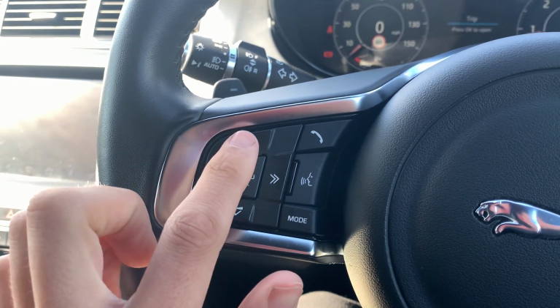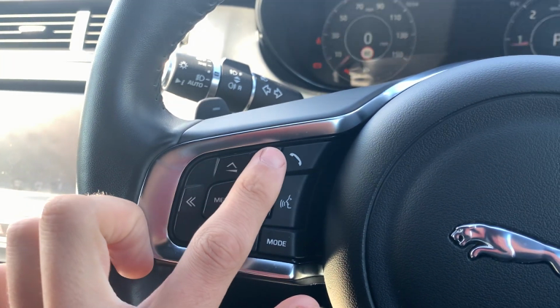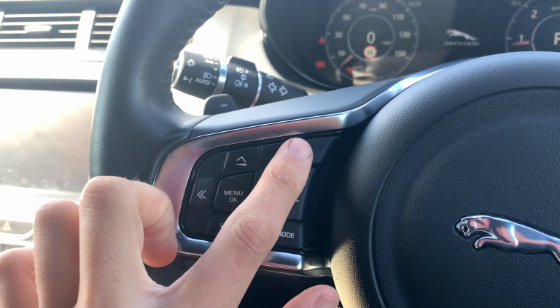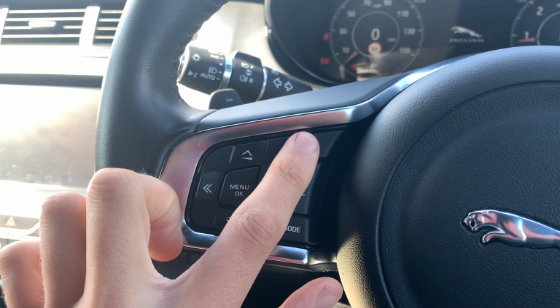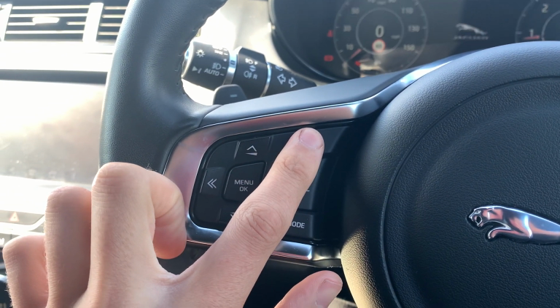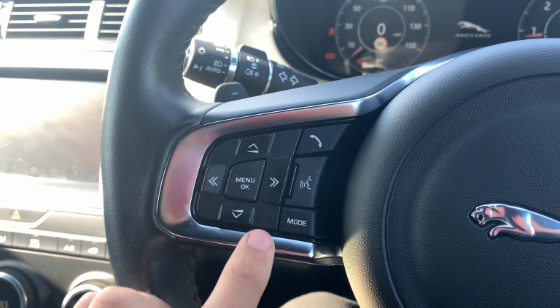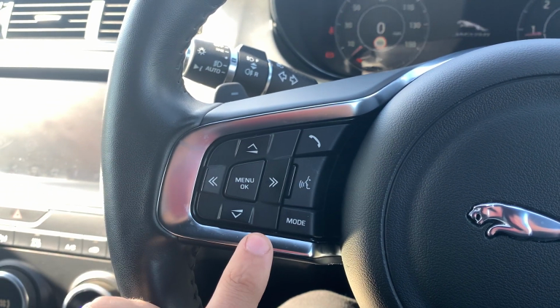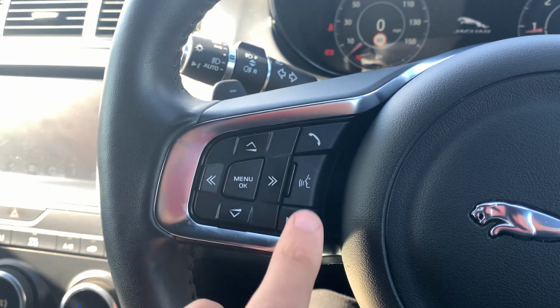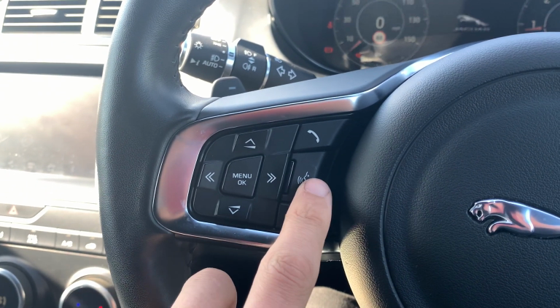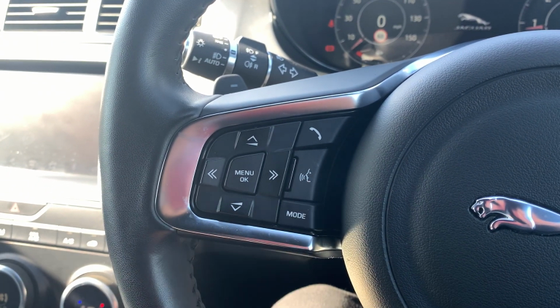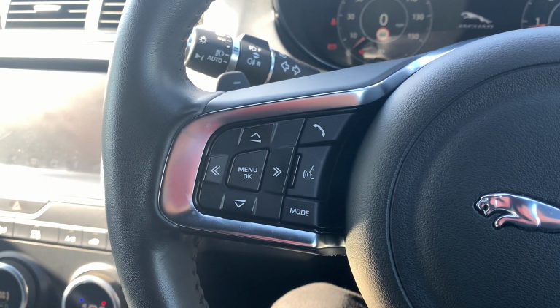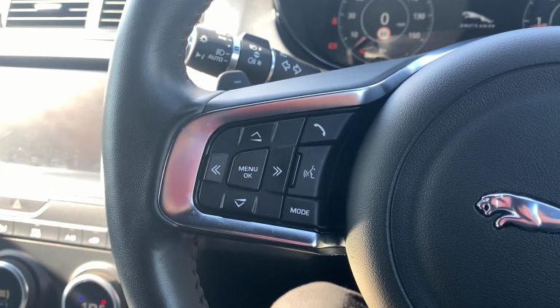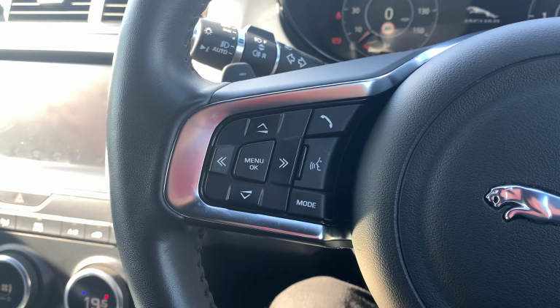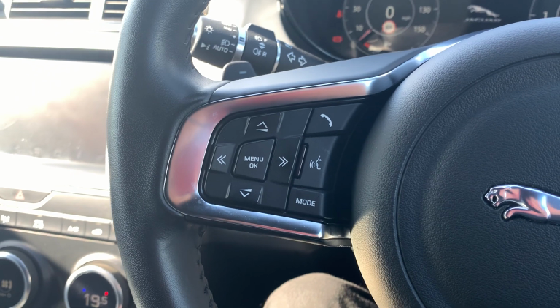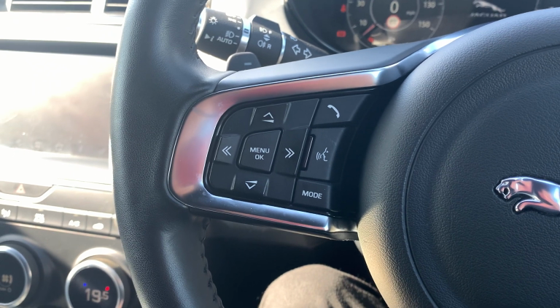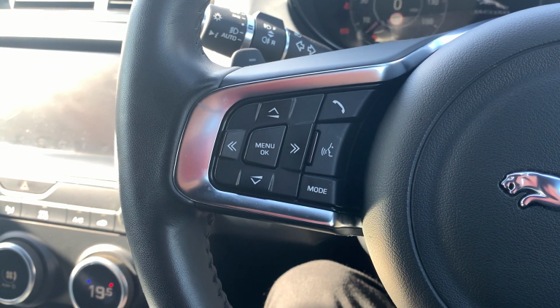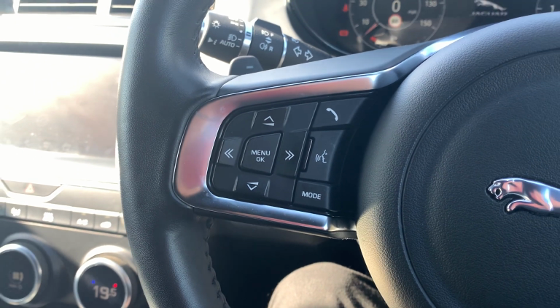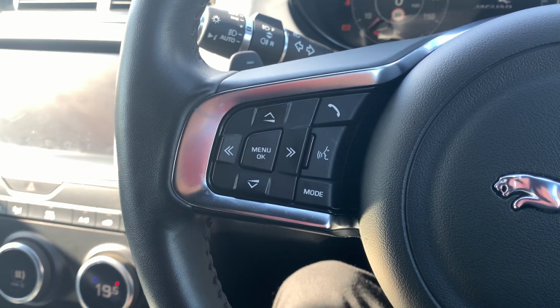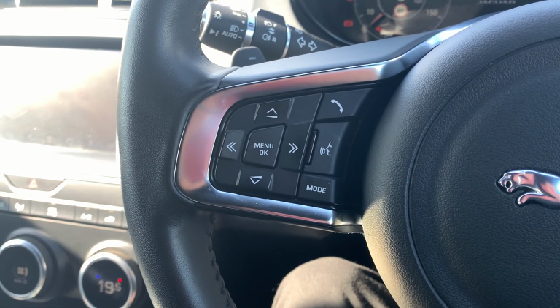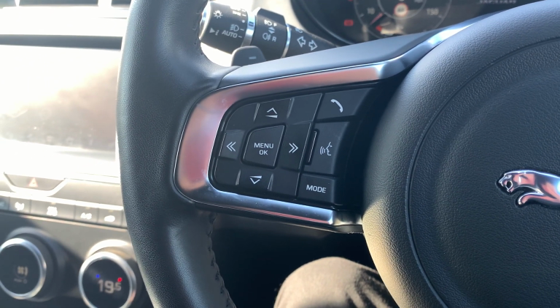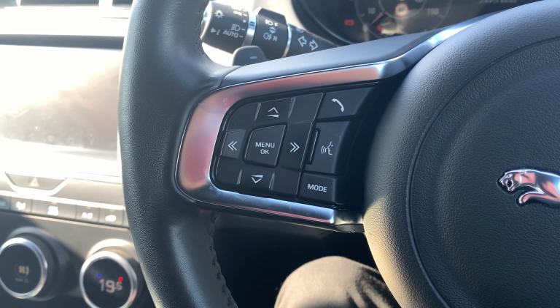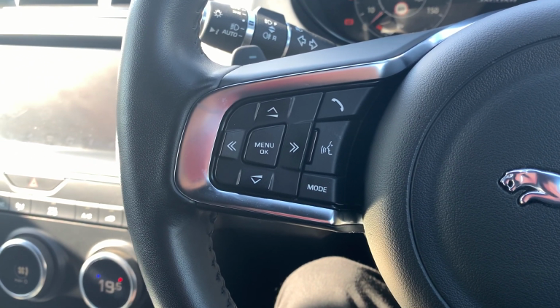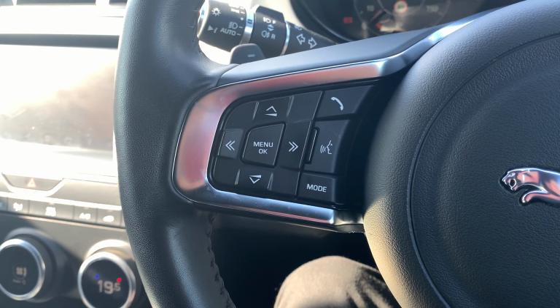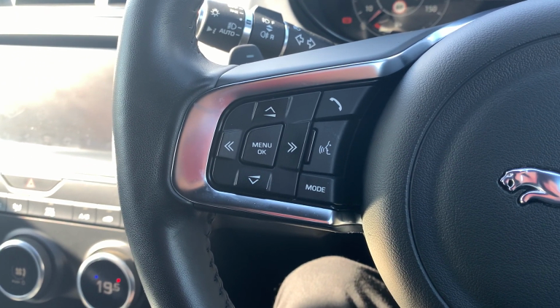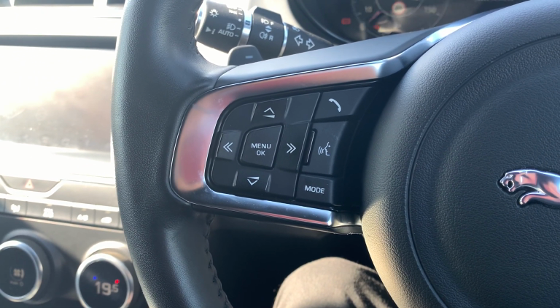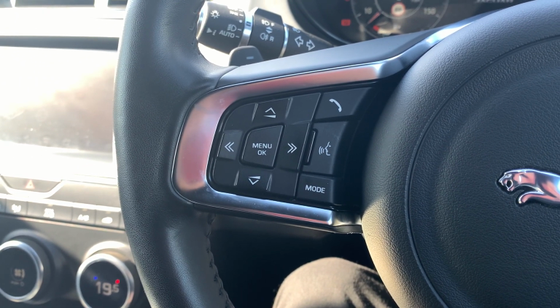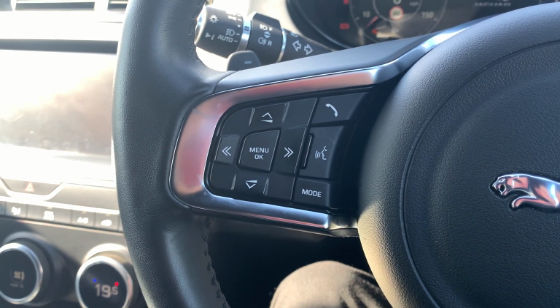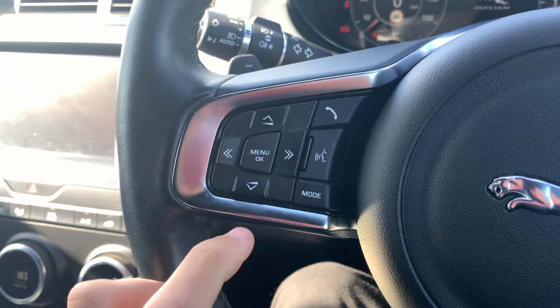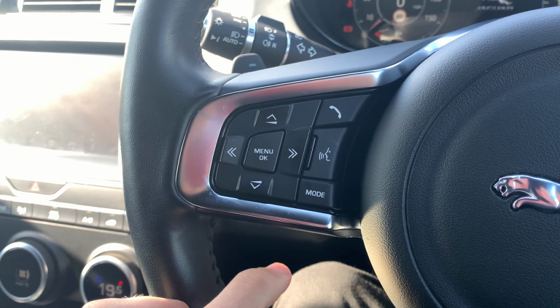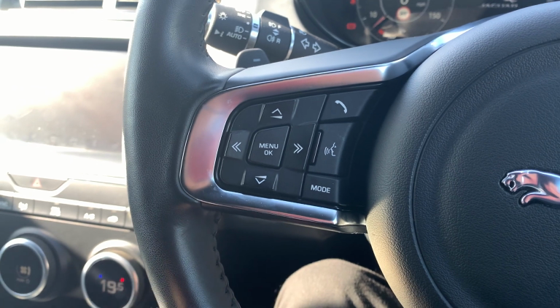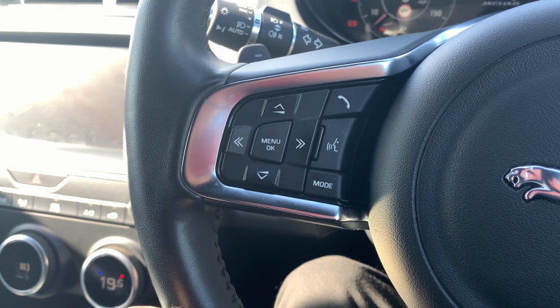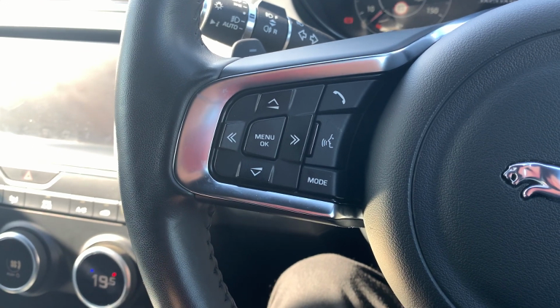You've also got a Bluetooth button just here, and voice-activated control where you can speak to your infotainment system and give it commands rather than using the touchscreen on the move, which is a bit safer to do so.